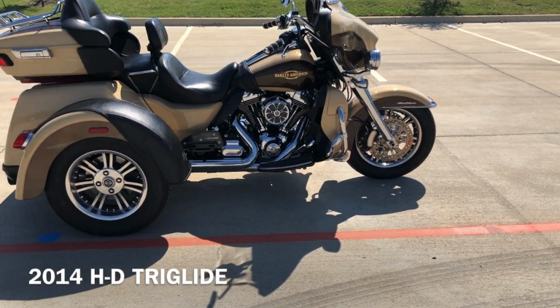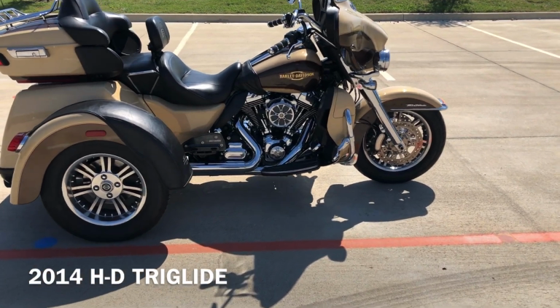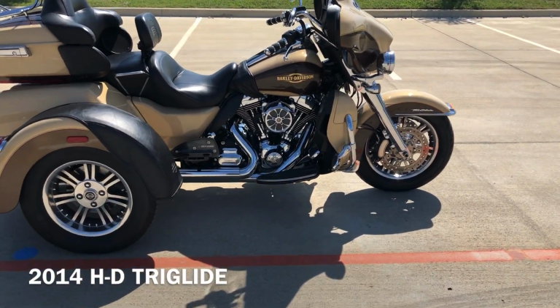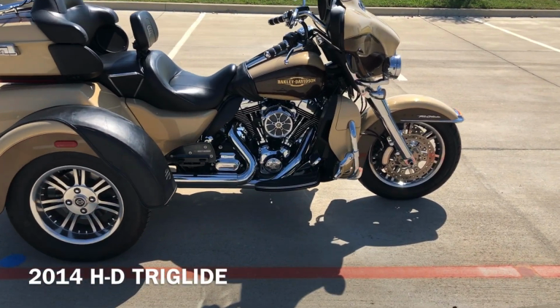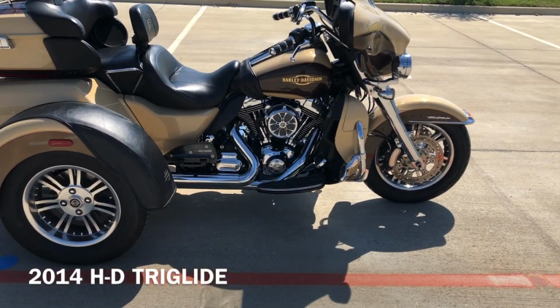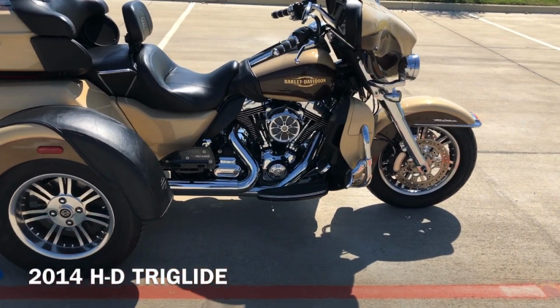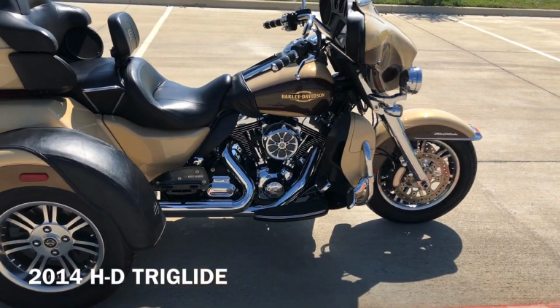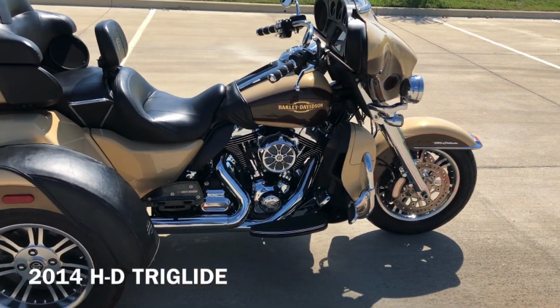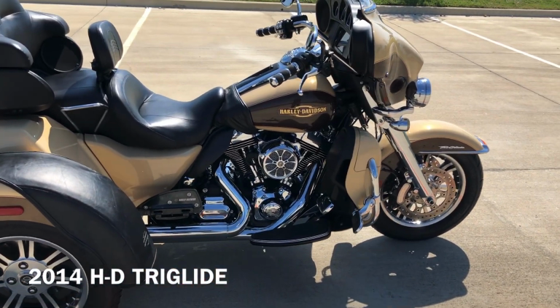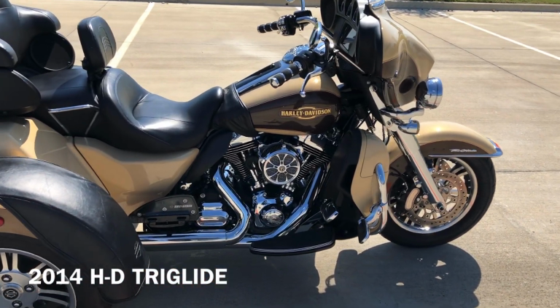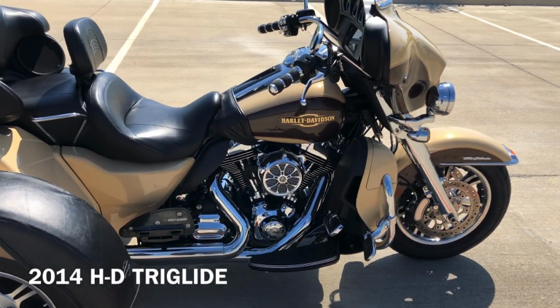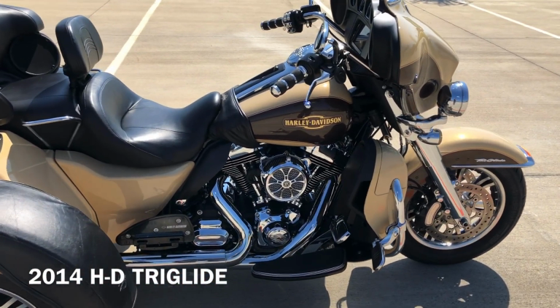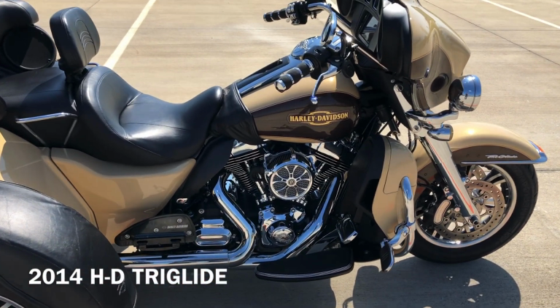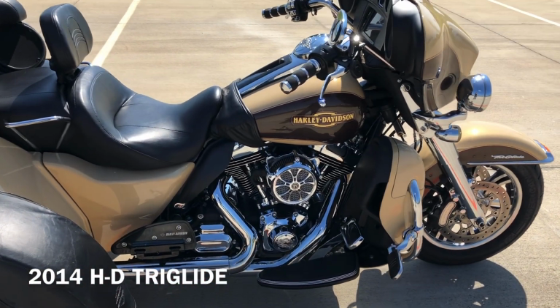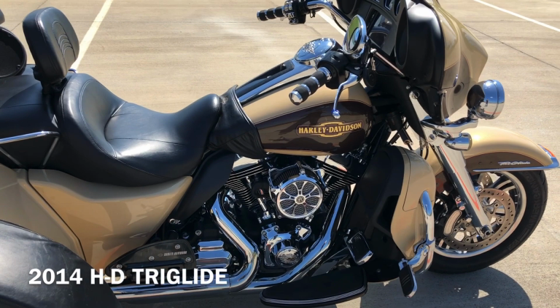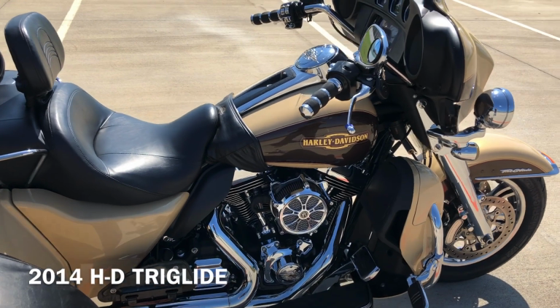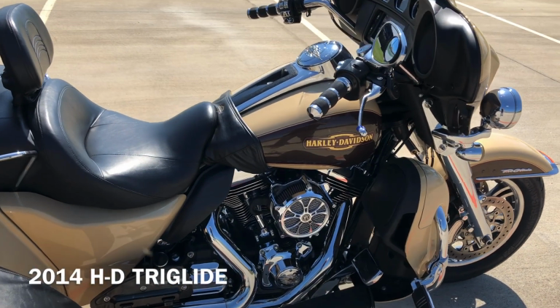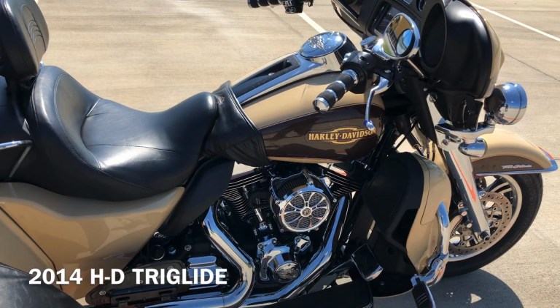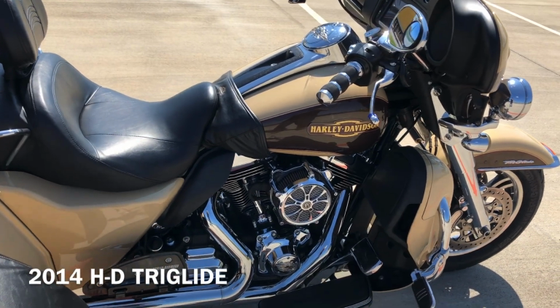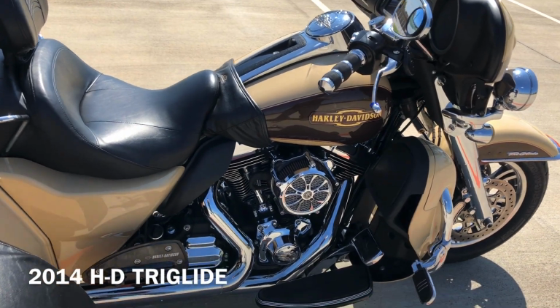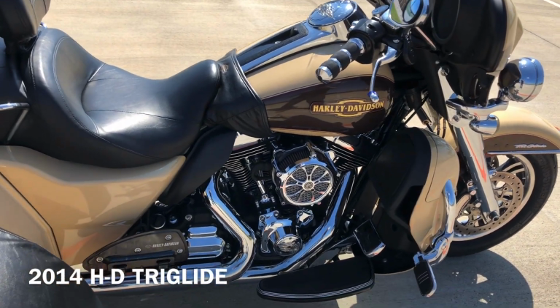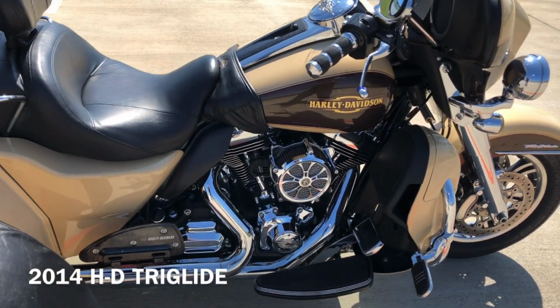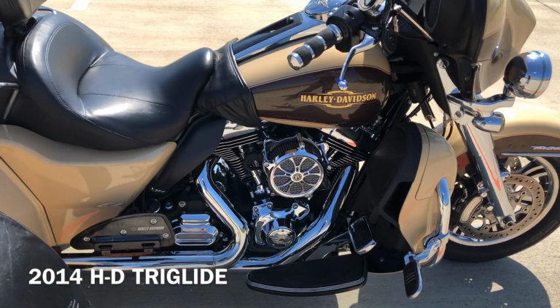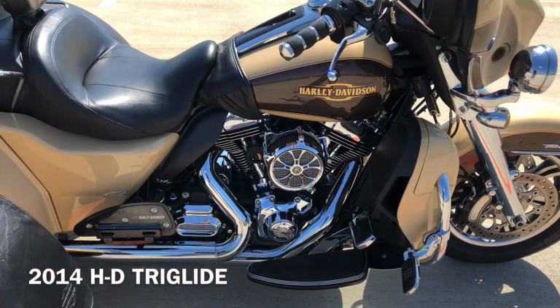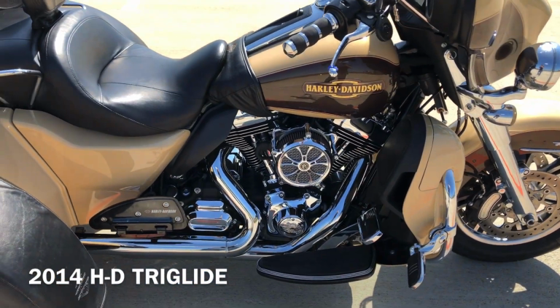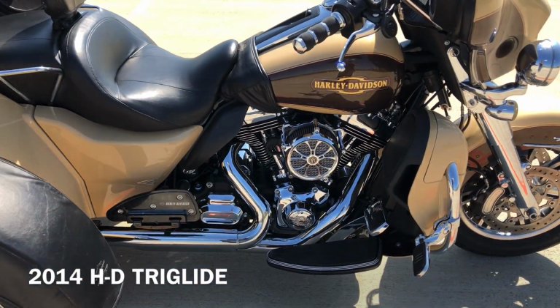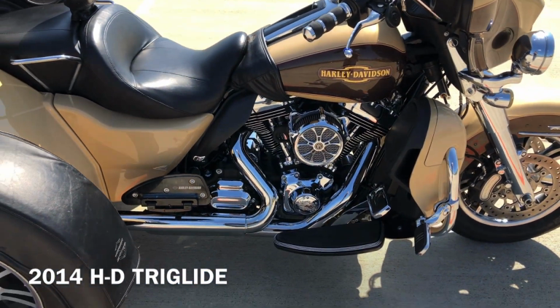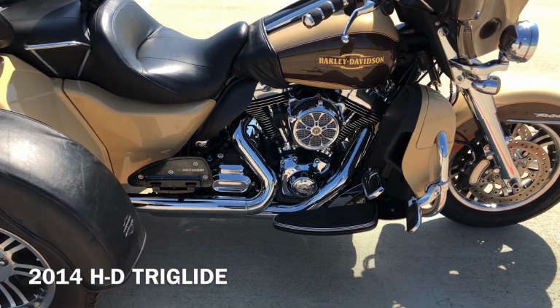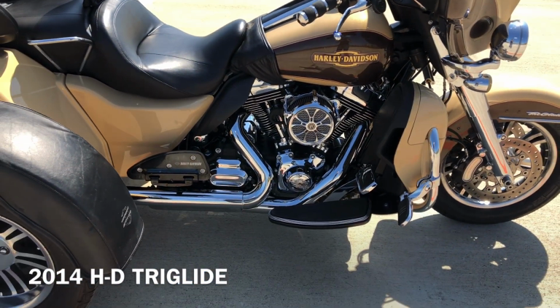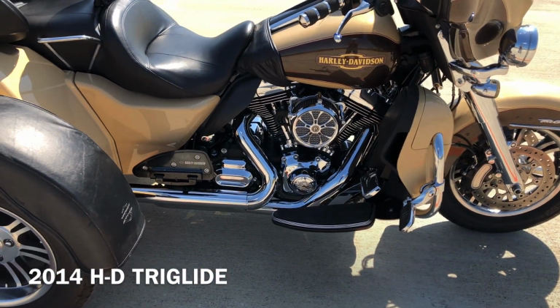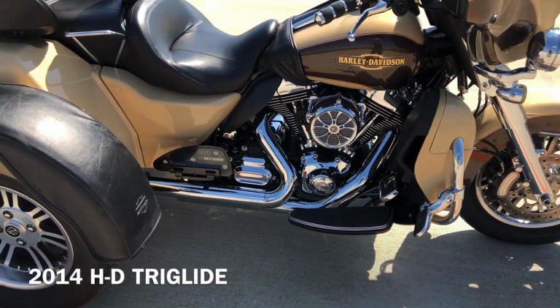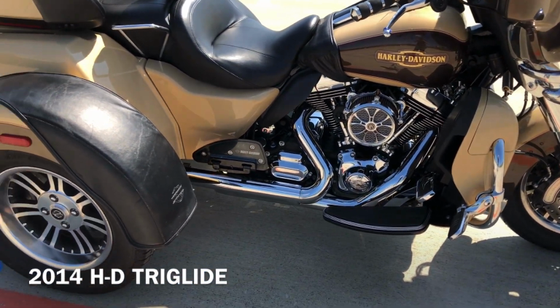This has got the two-tone Canyon Brown and Sand Pearl paint on it. It's got the 103-inch fuel injected twin cam with a six-speed transmission.